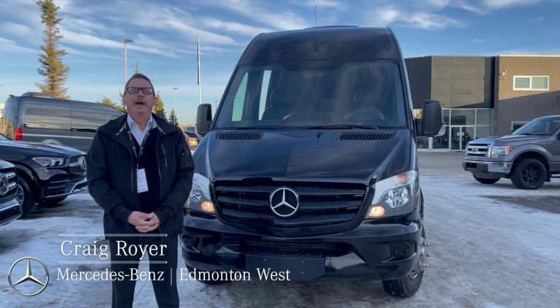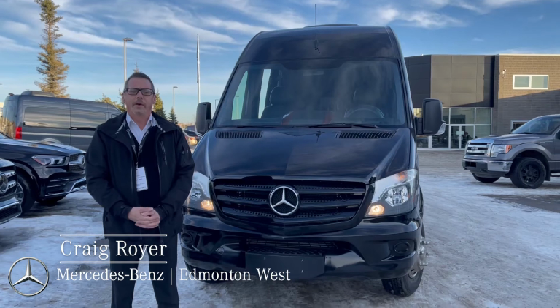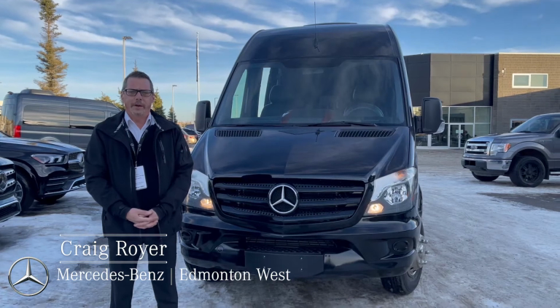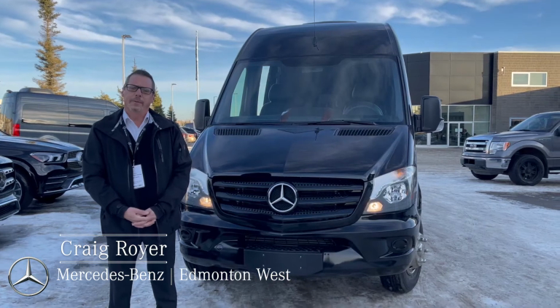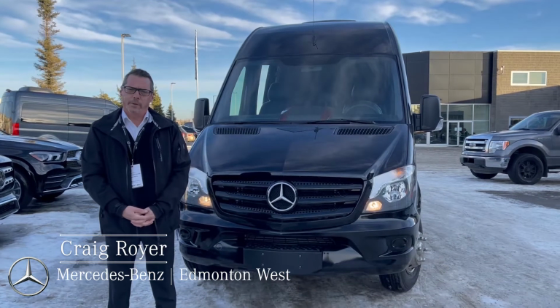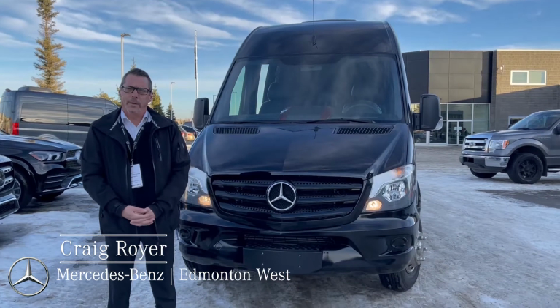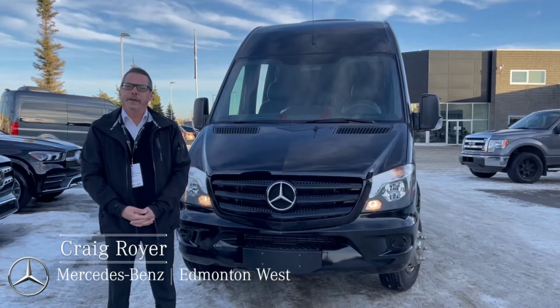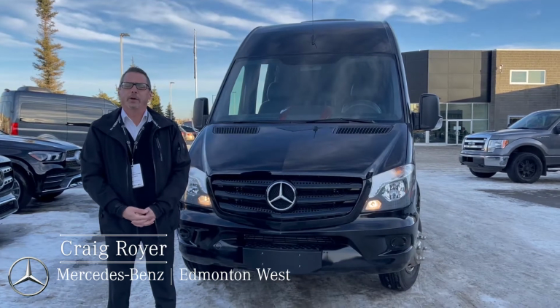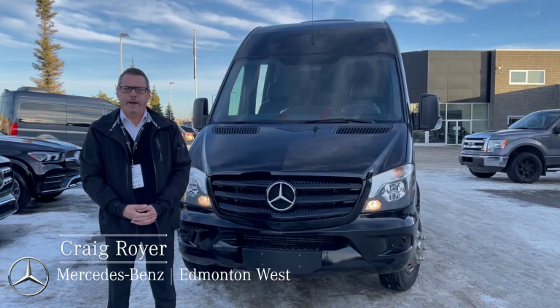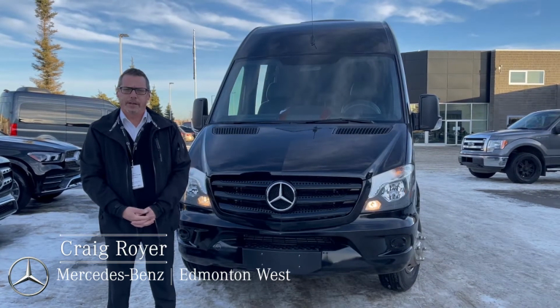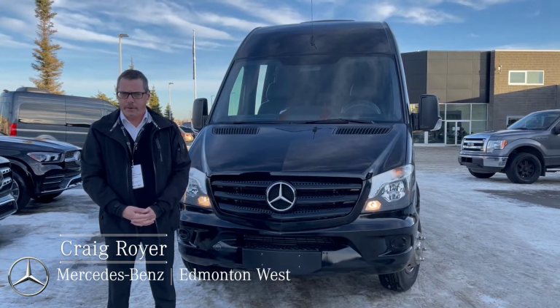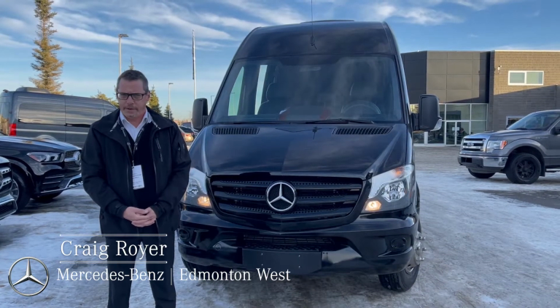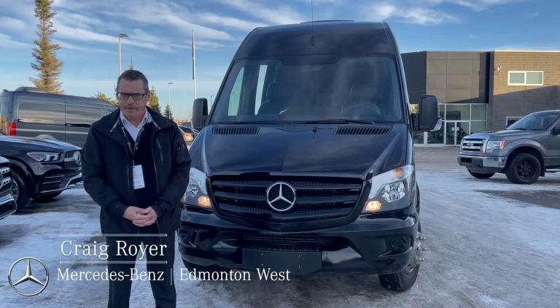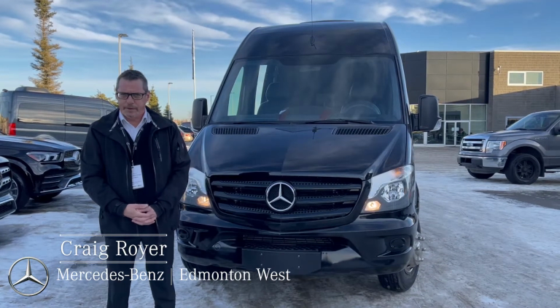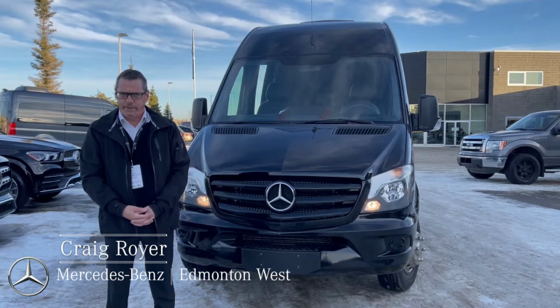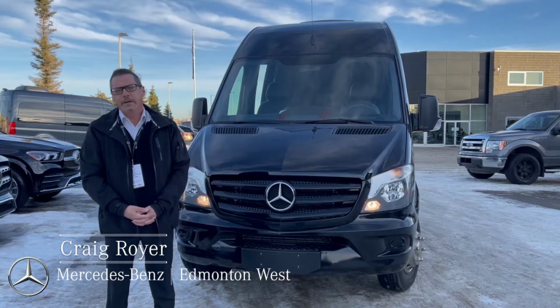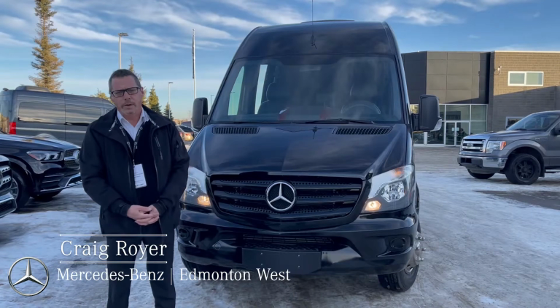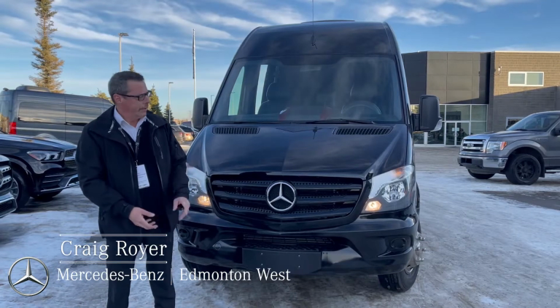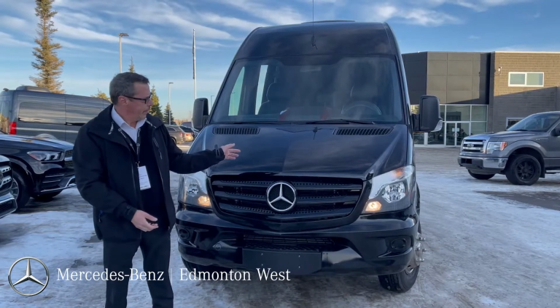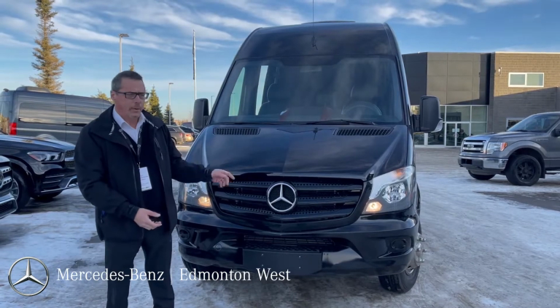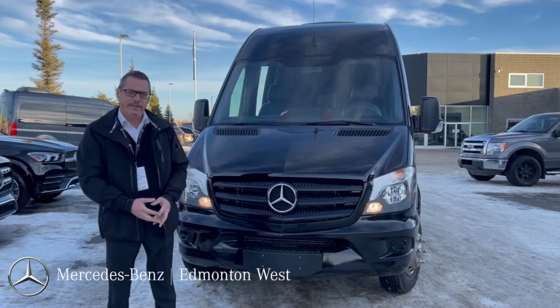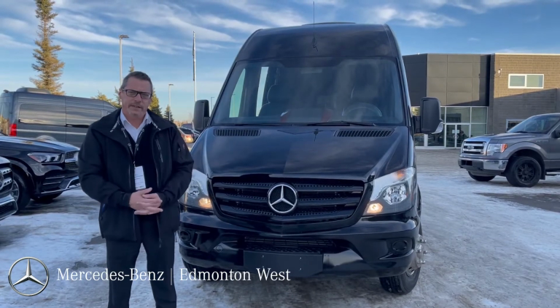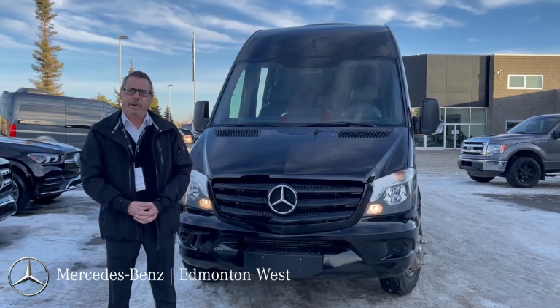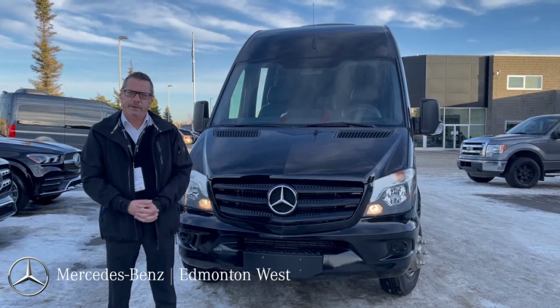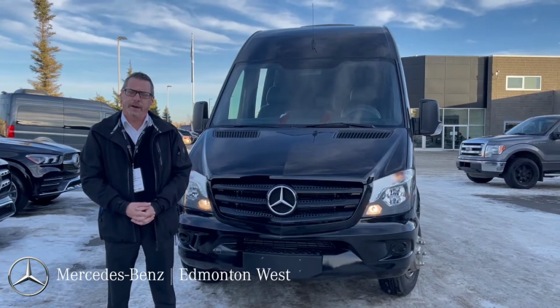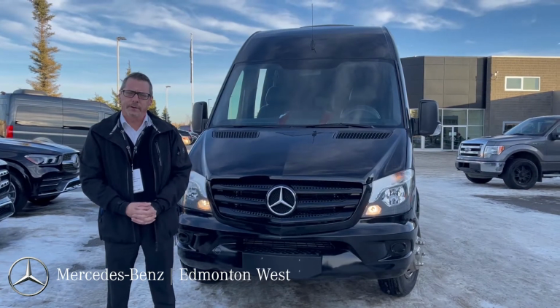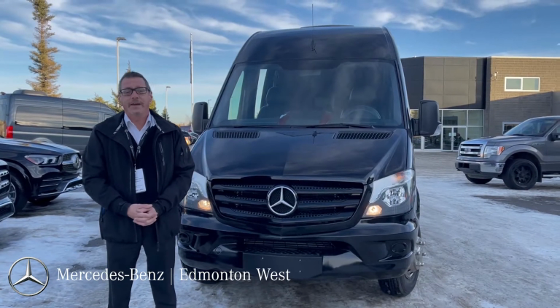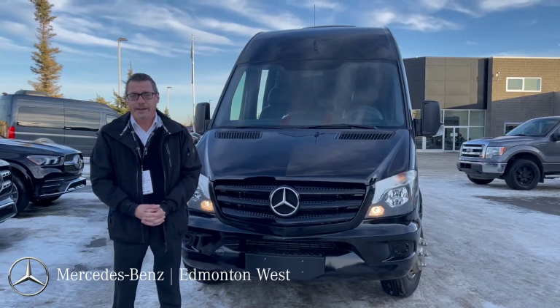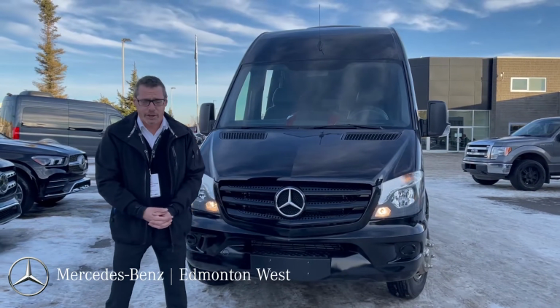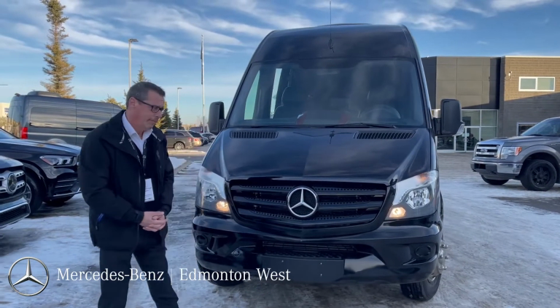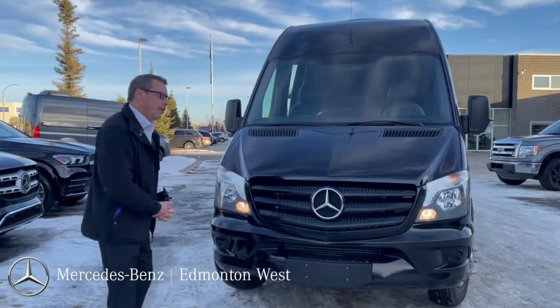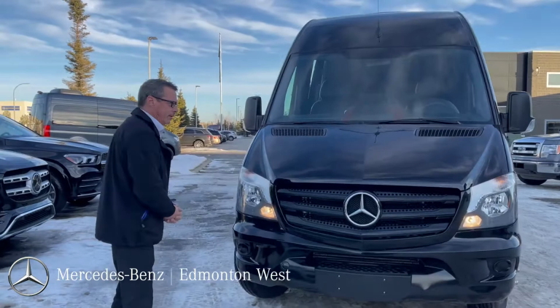Good afternoon everybody. My name is Craig Royer, Fleet and Commercial Management here at Mercedes-Benz Edmonton West. Today I want to show you this beautiful 2016 Sprinter 3500 Executive Shuttle. Come on, take a look.